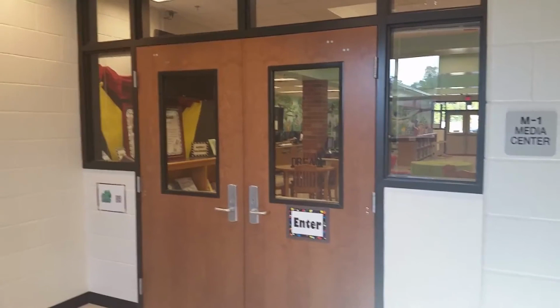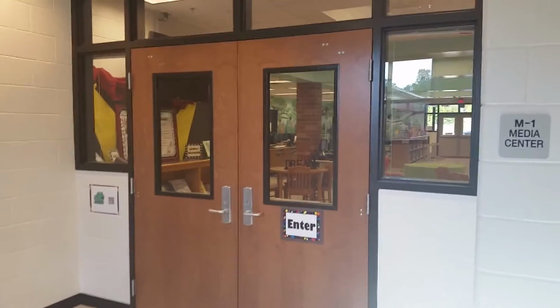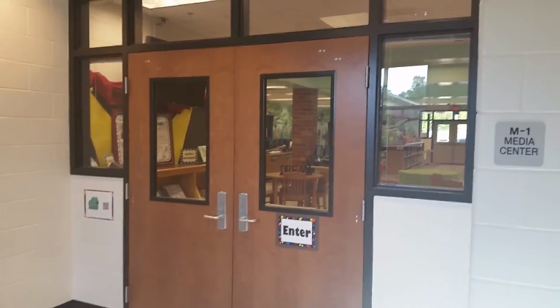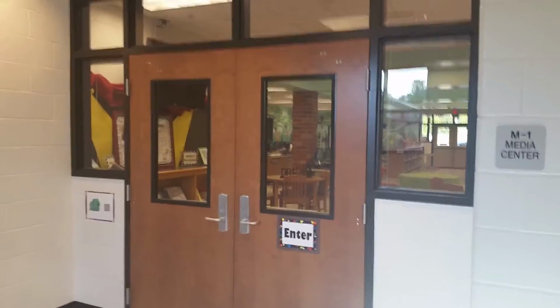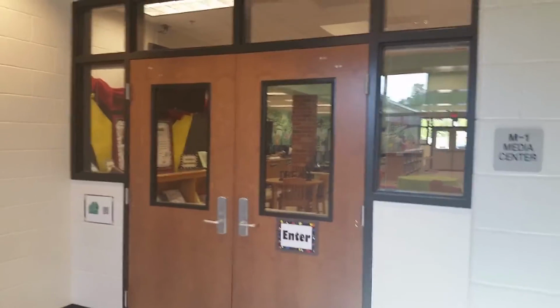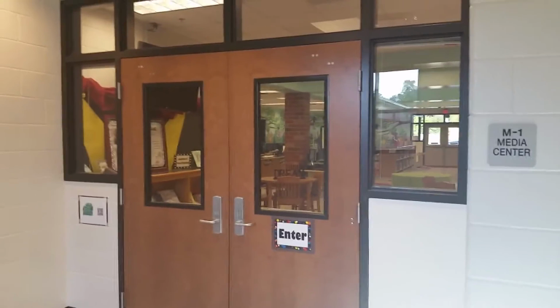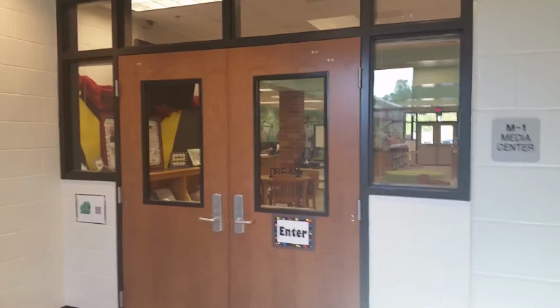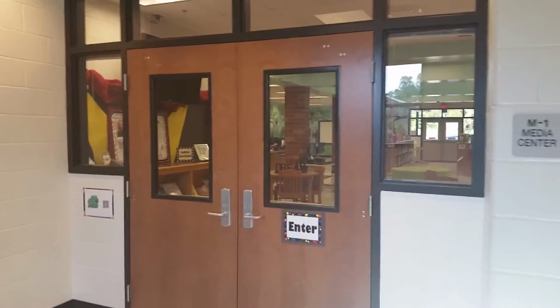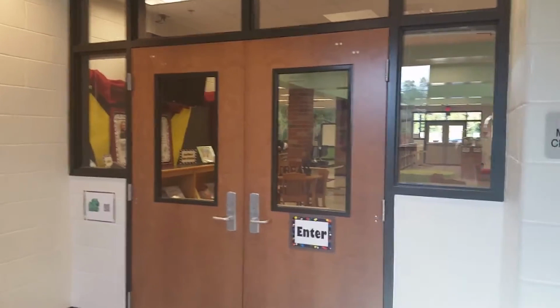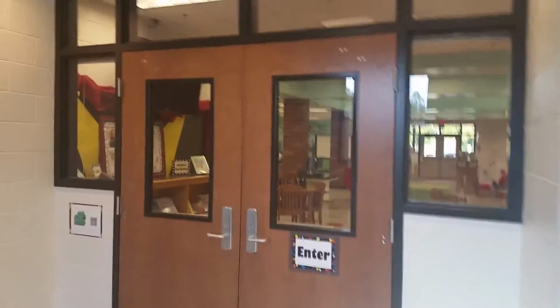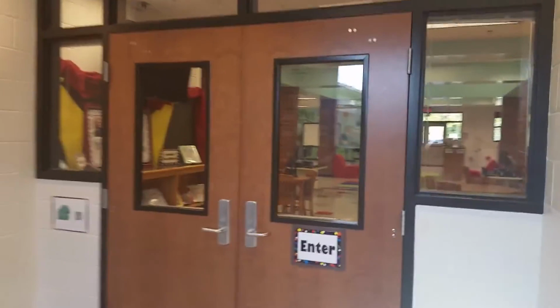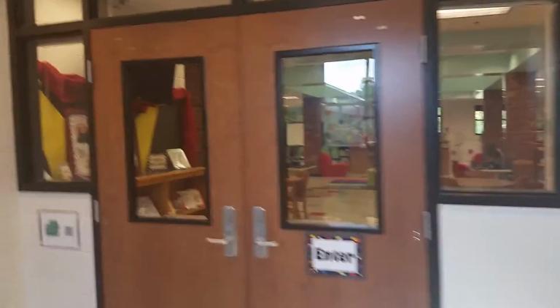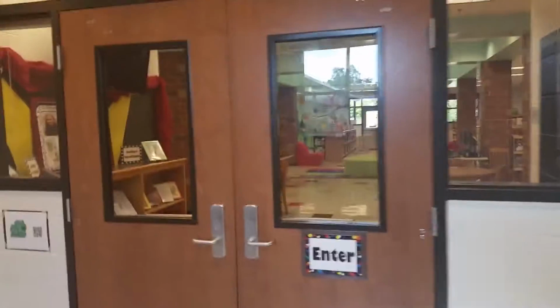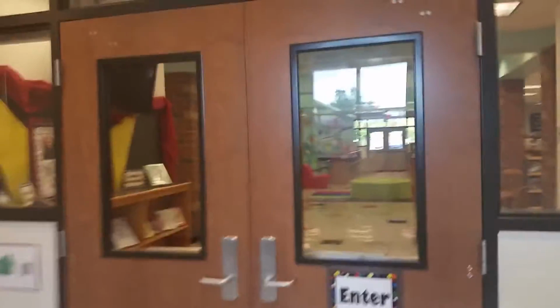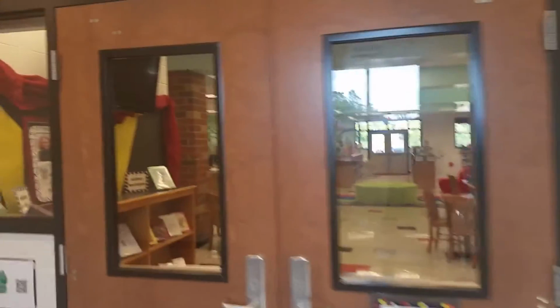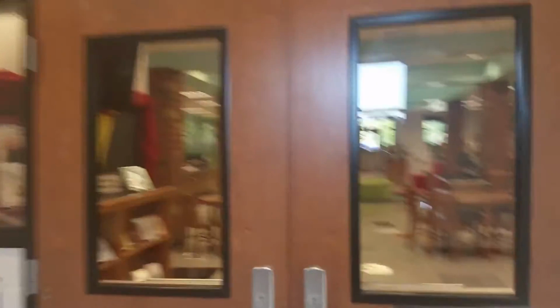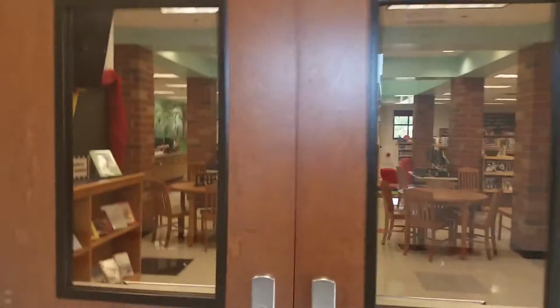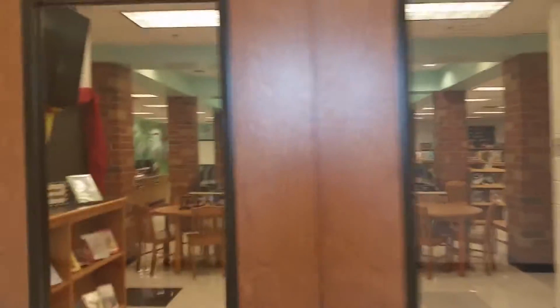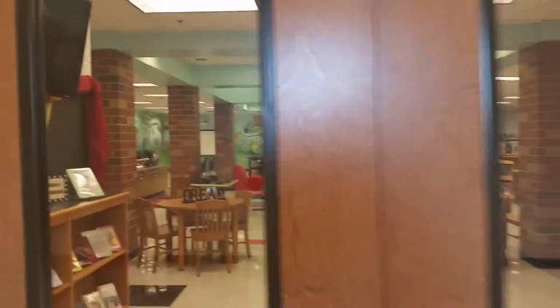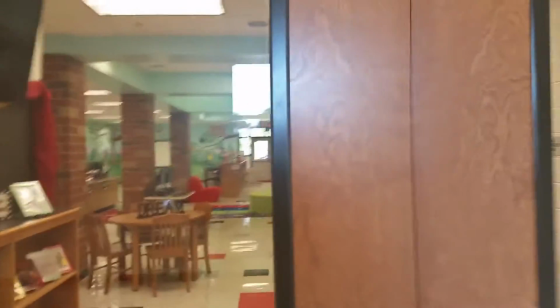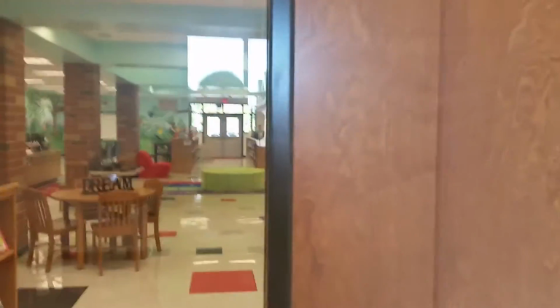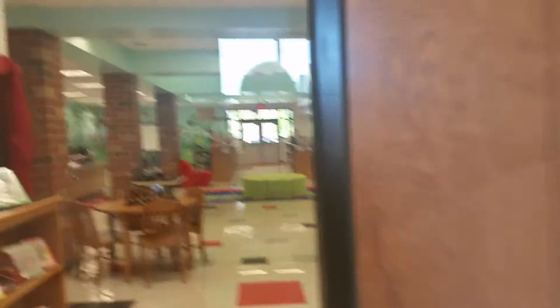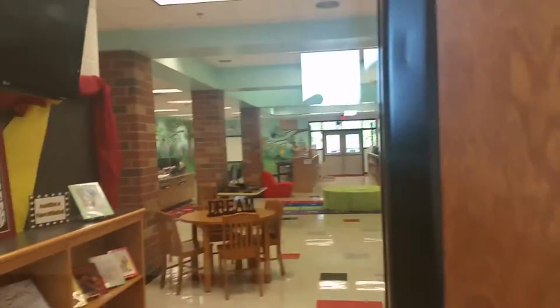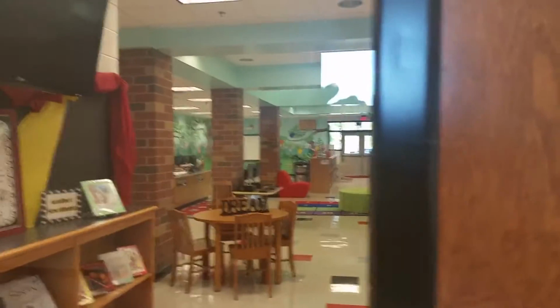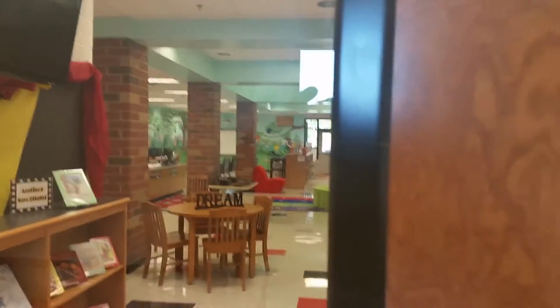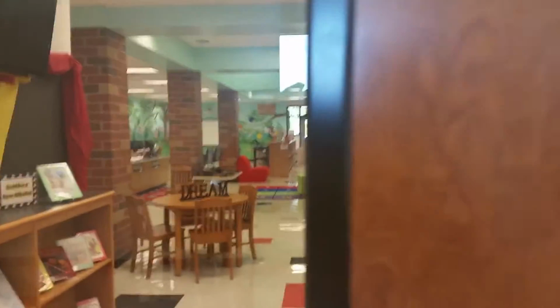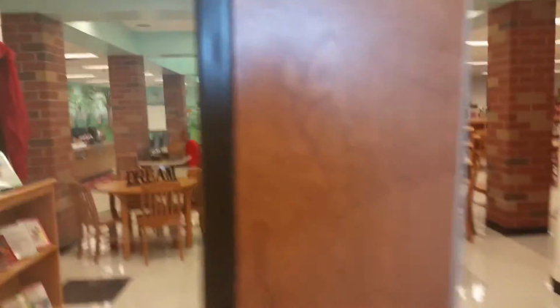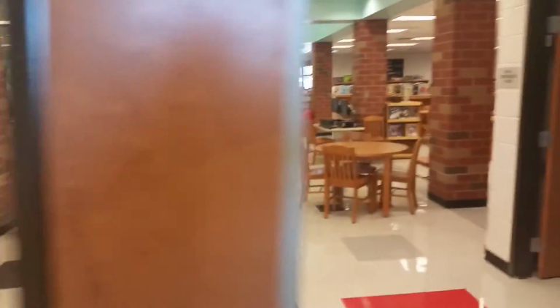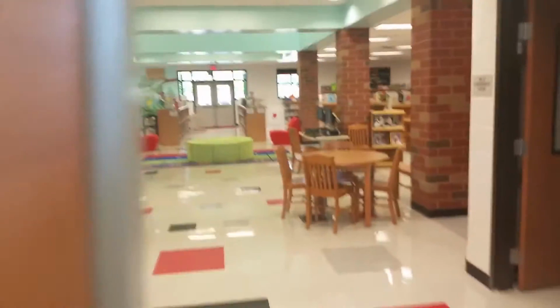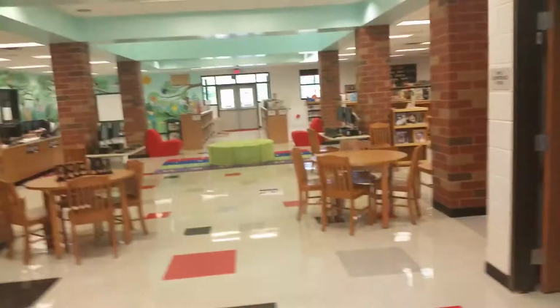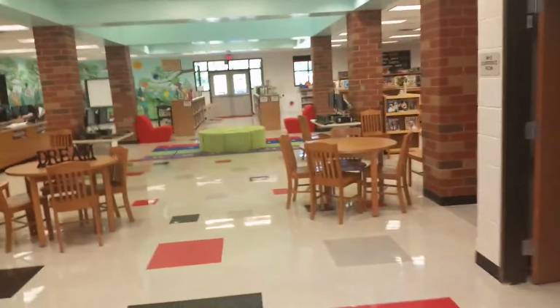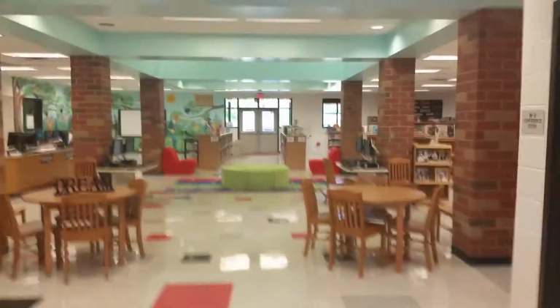Here we are at Ball Ground Elementary, about to go into the Media Center. This Media Center is run by one of my heroes, Holly Pope. She's the Media Specialist, and she had a vision for this library.